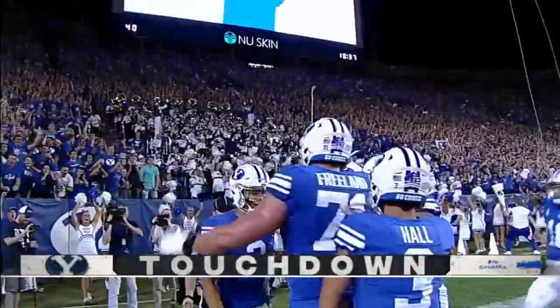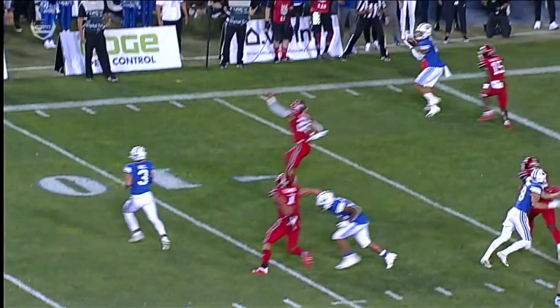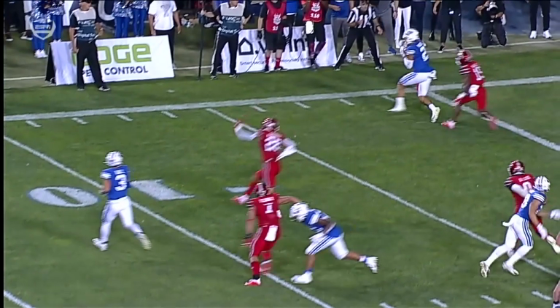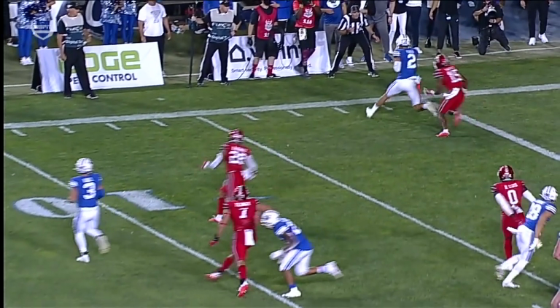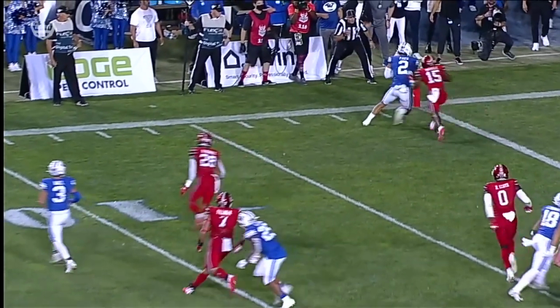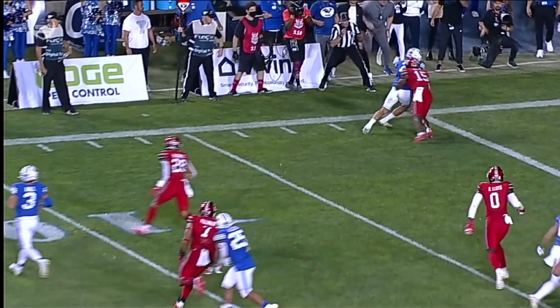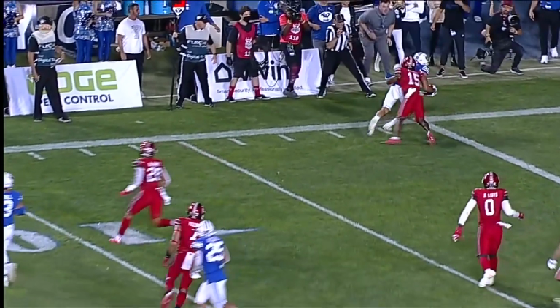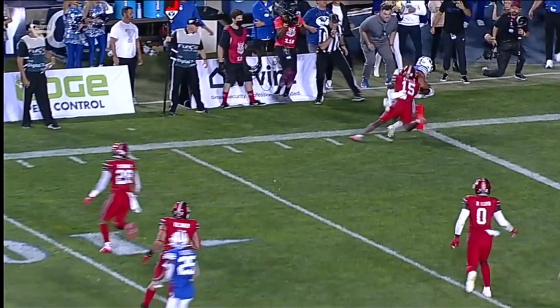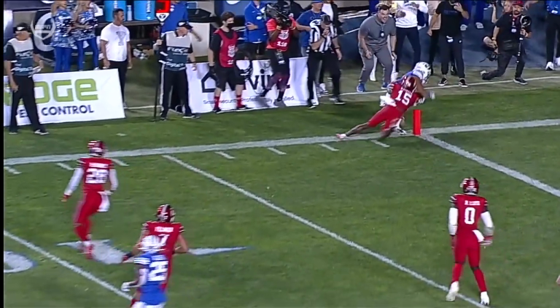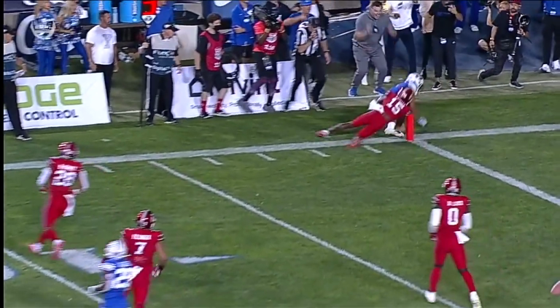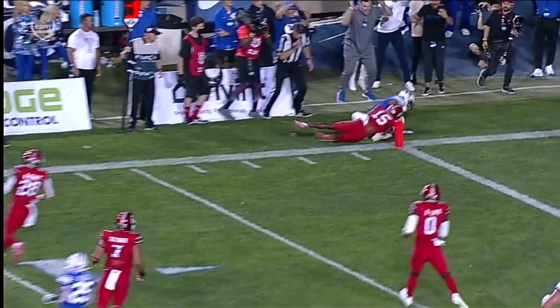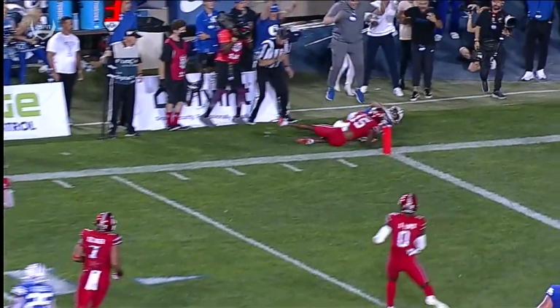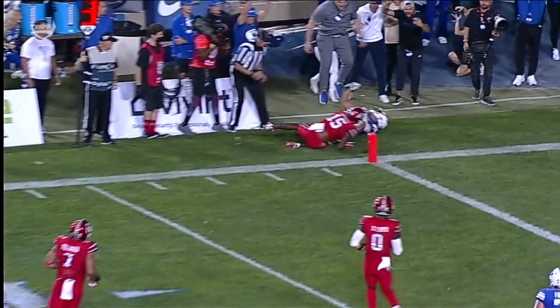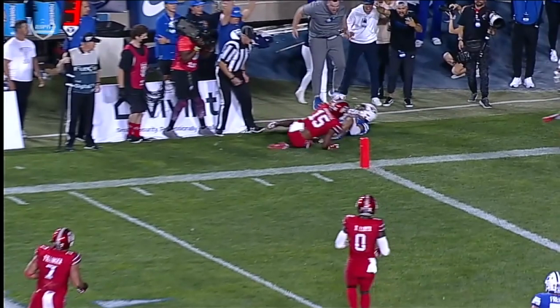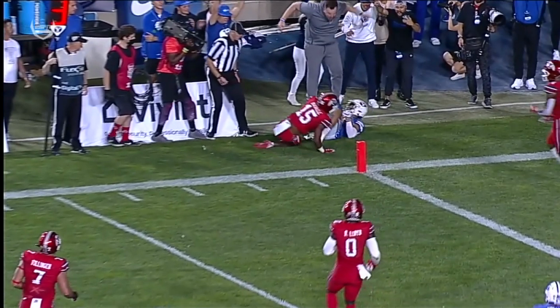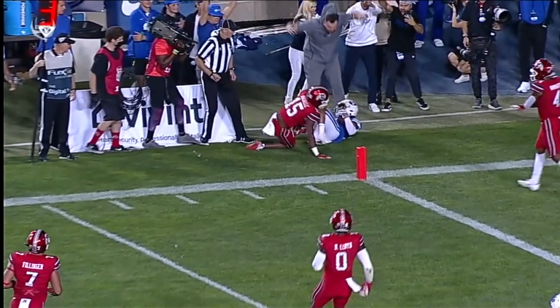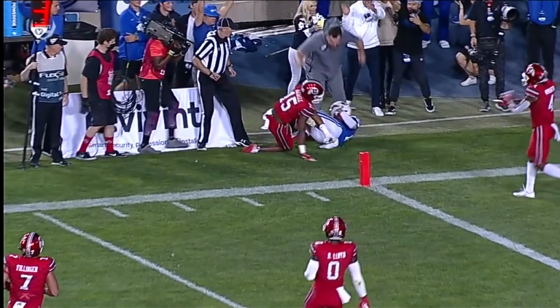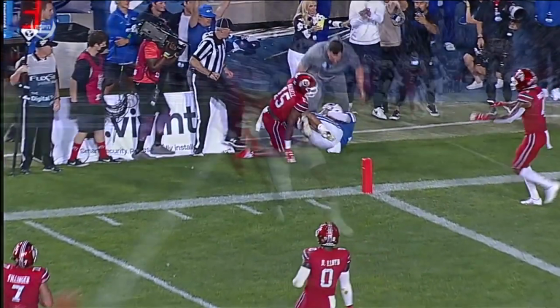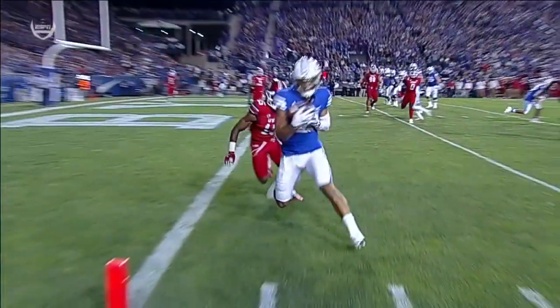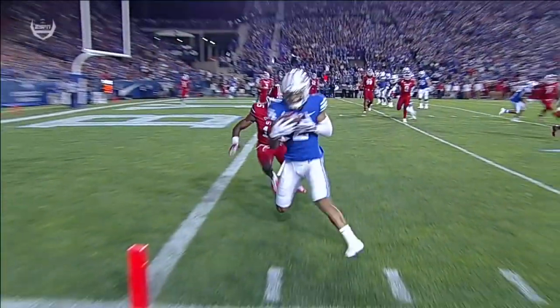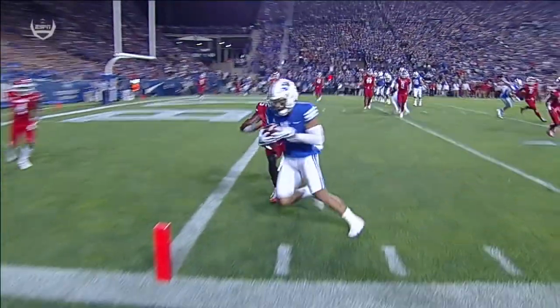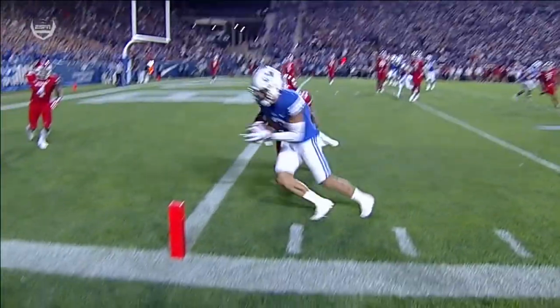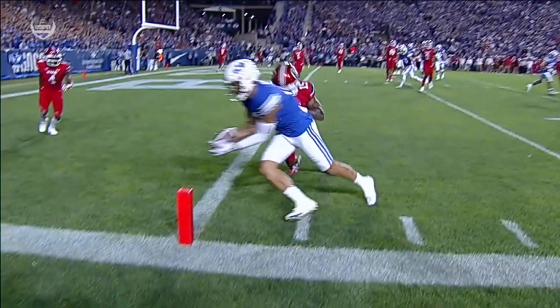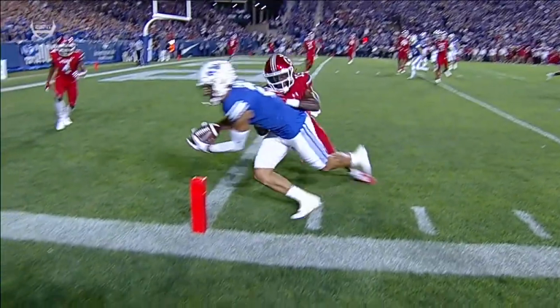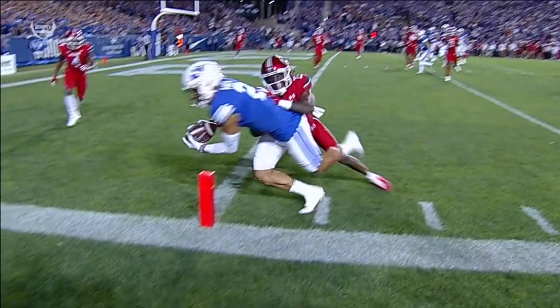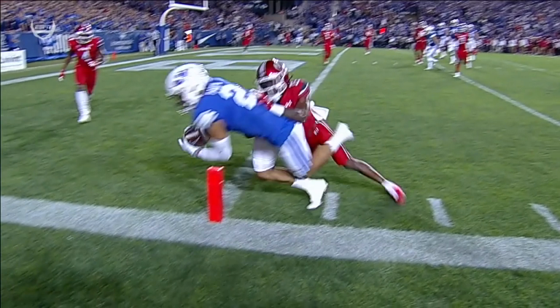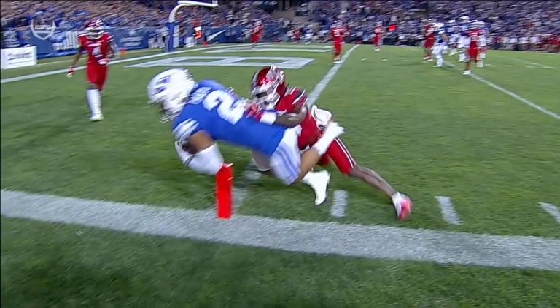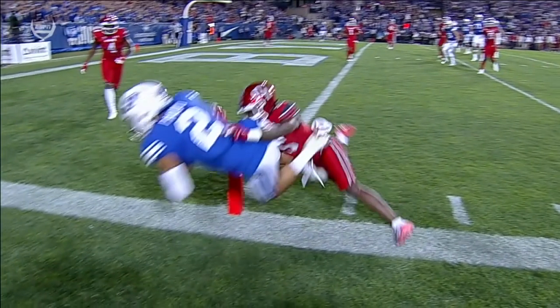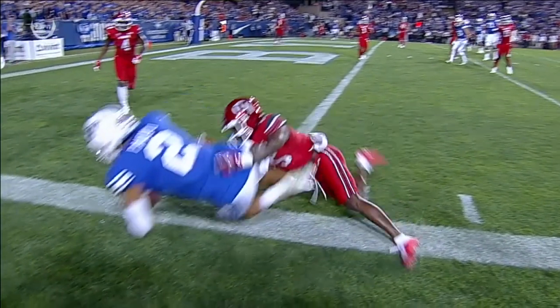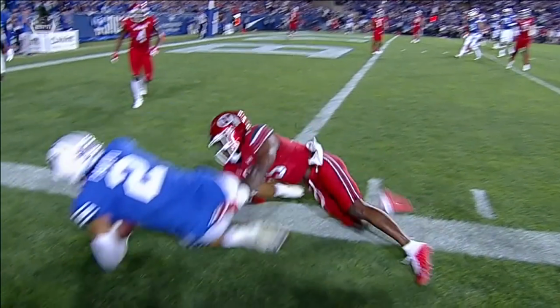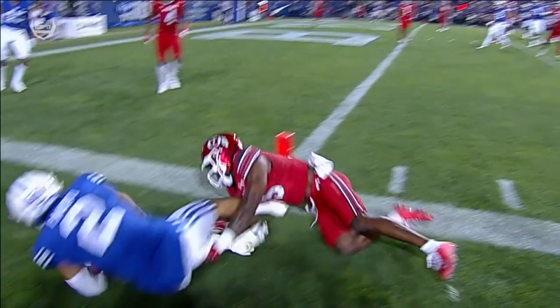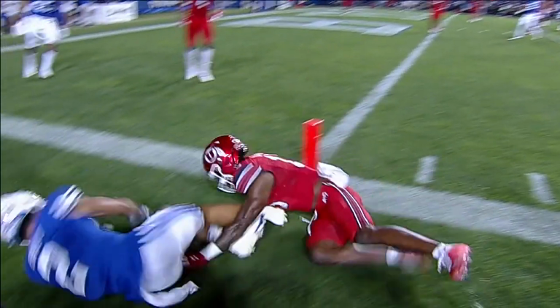First down, or if it broke the plane — you can put a chip in the football. And I guess on a play like this, even if you had the Rod Gilmore chip in the football, you would still have to make sure that his foot wasn't out of bounds at the moment the chip buzzed.